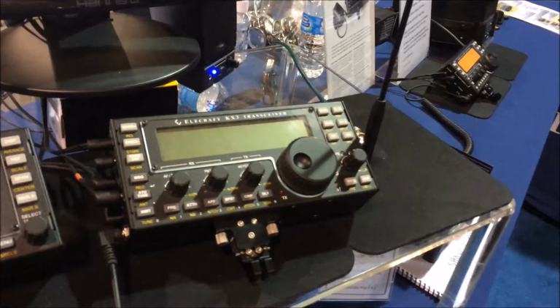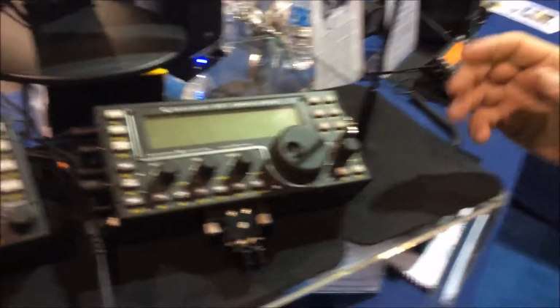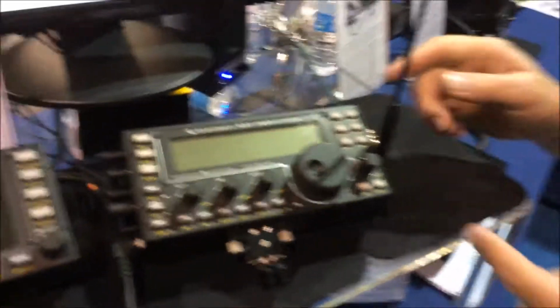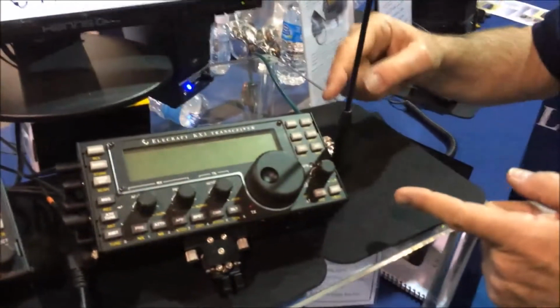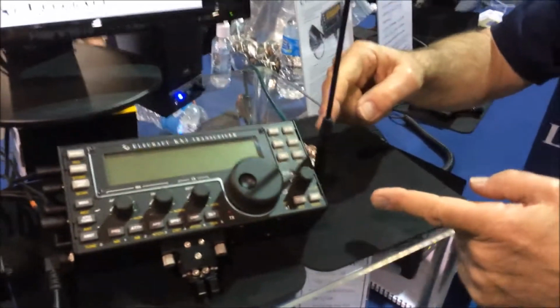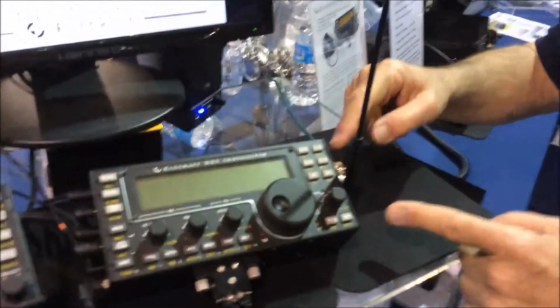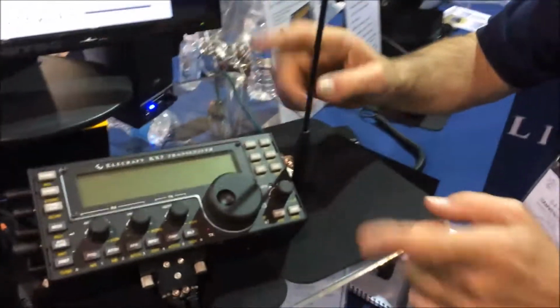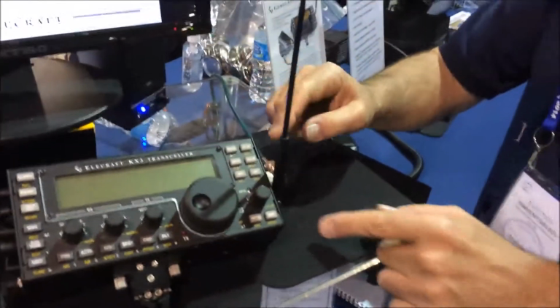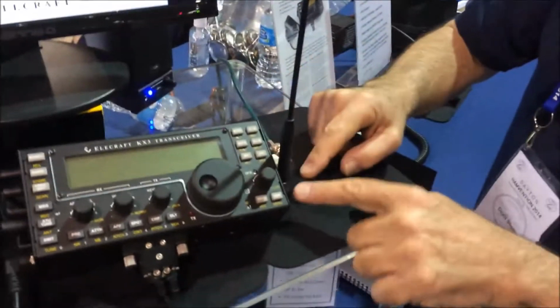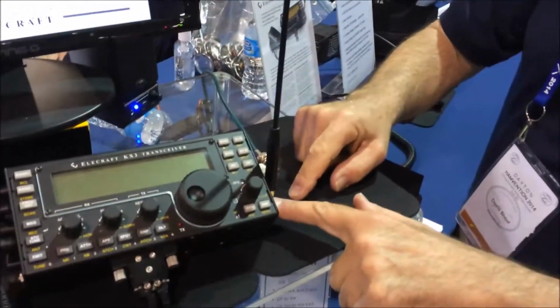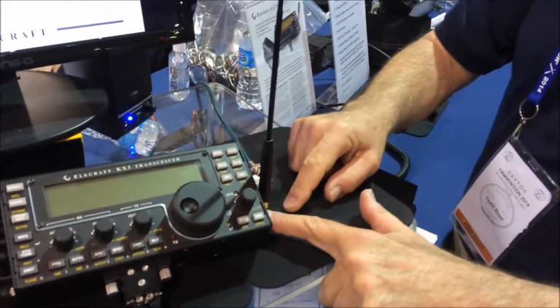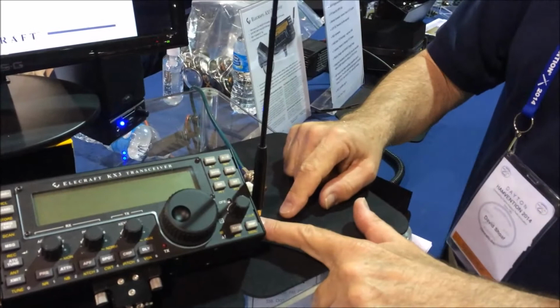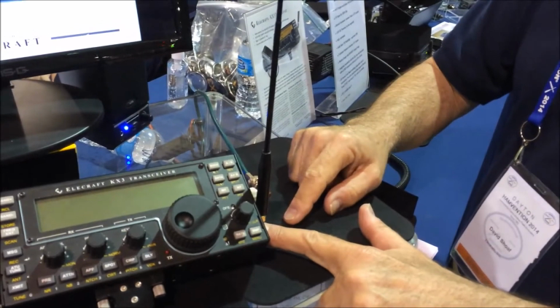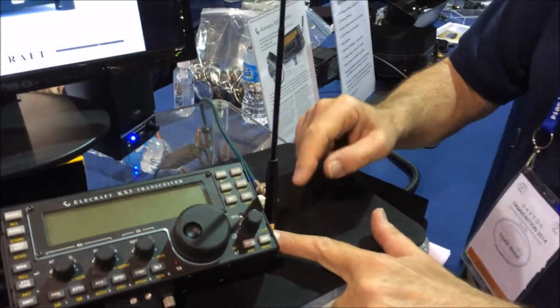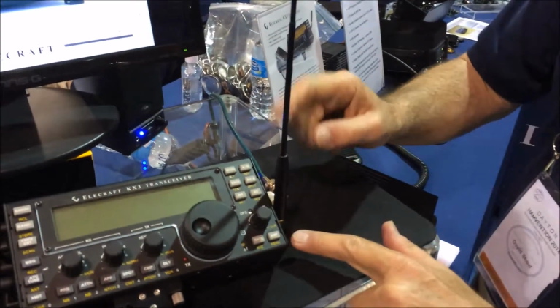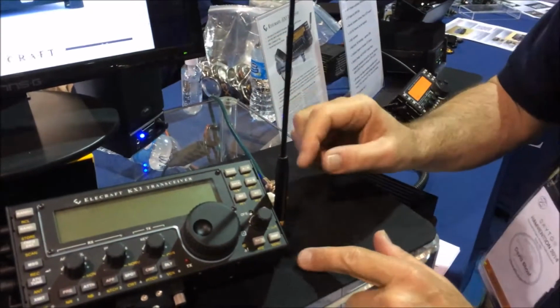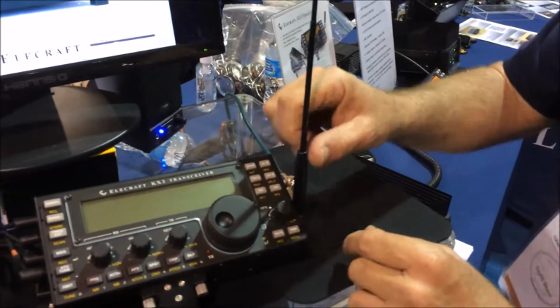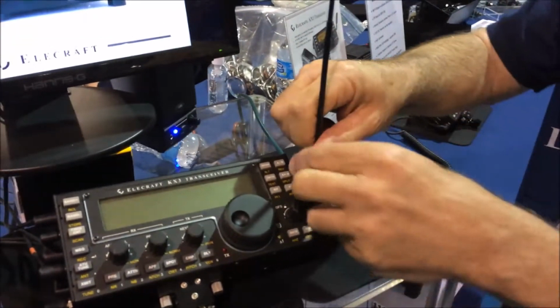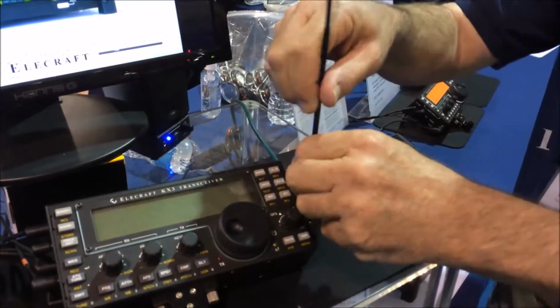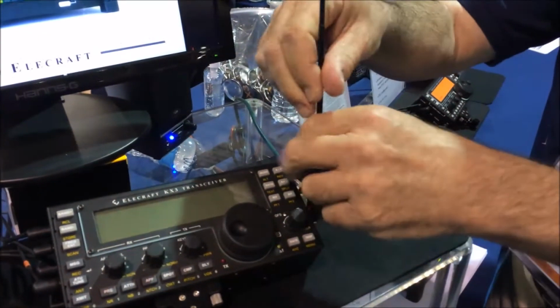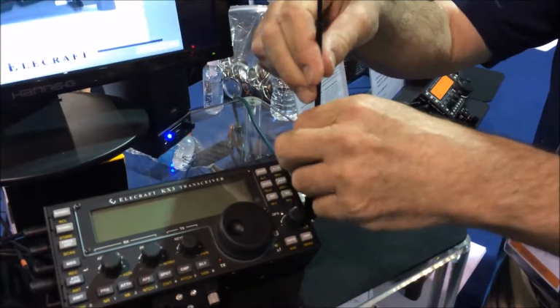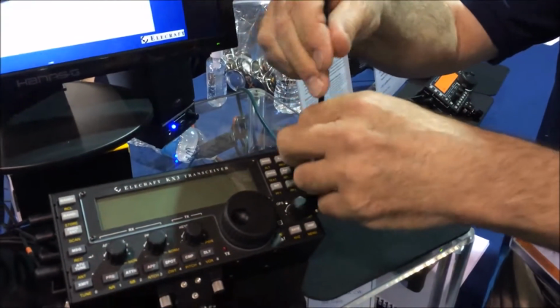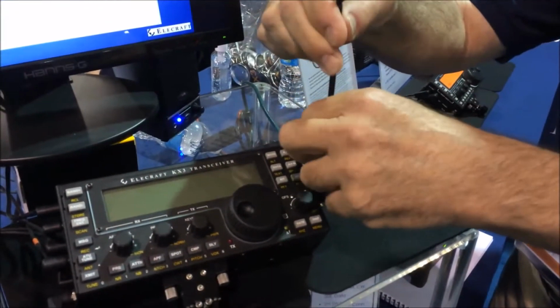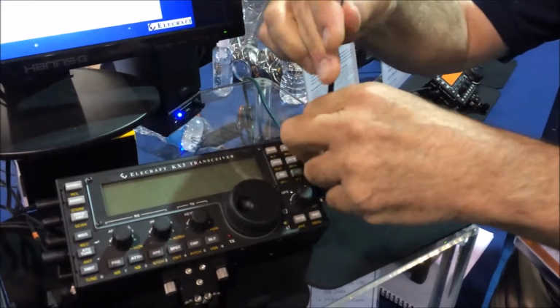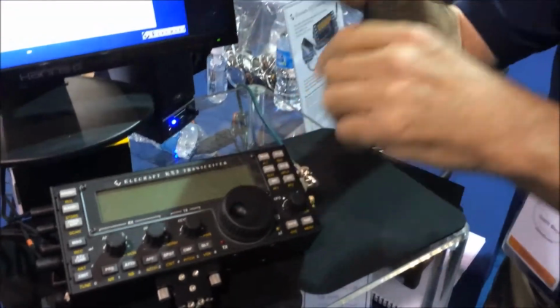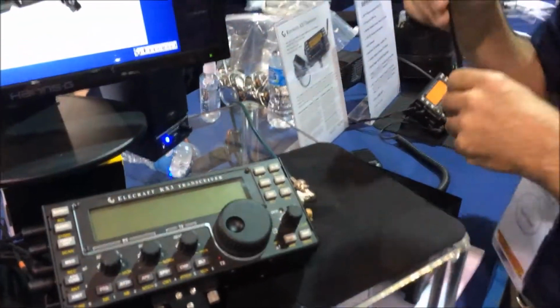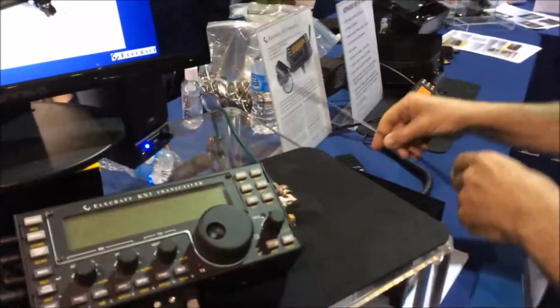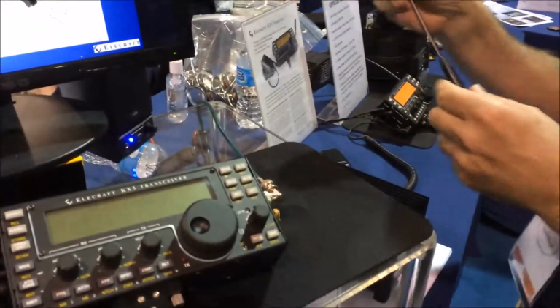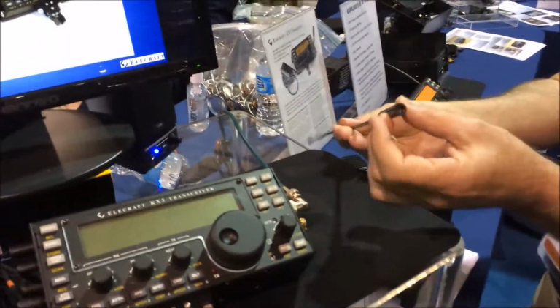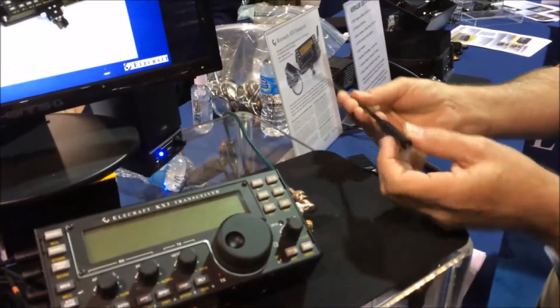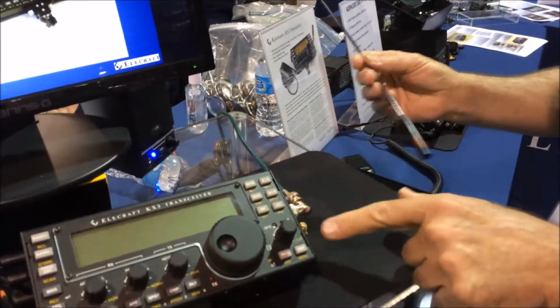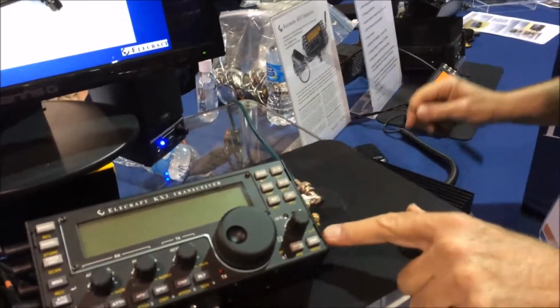We have over here the 2-meter module. It has its own SMA connector here on the right-hand side. Let's take this antenna off first and pull the little SMA out. Standard SMA.